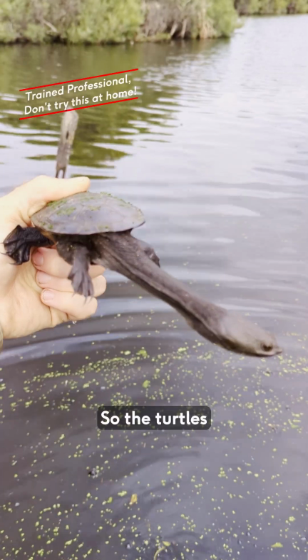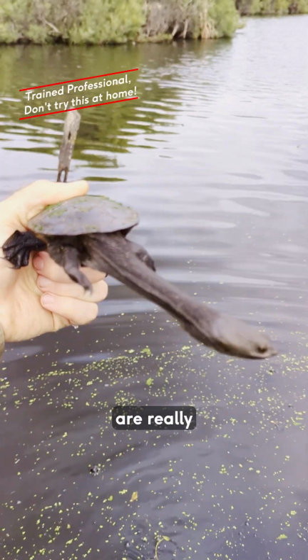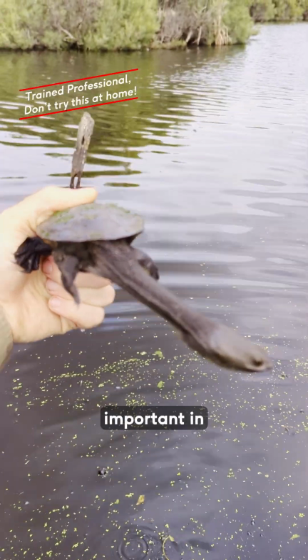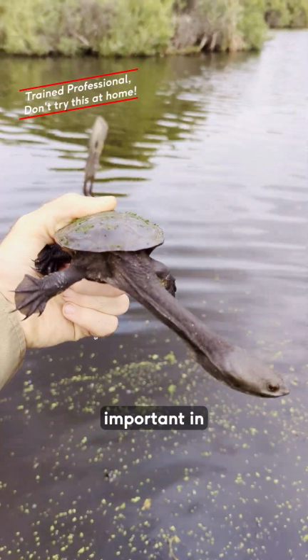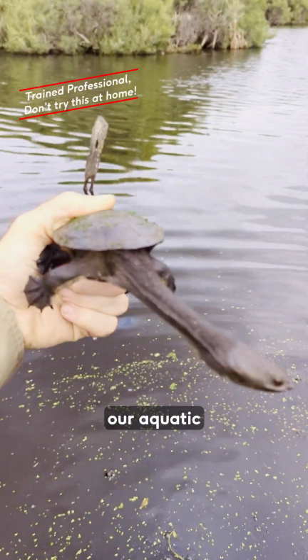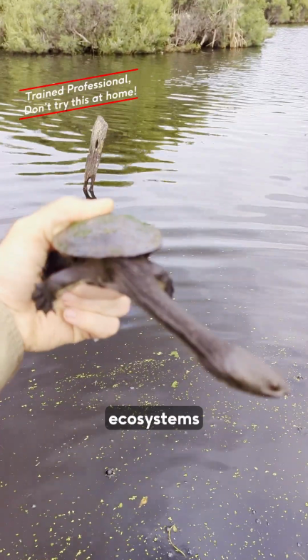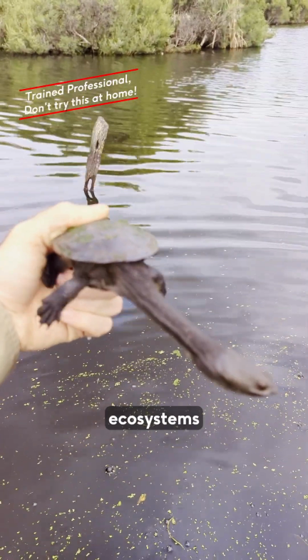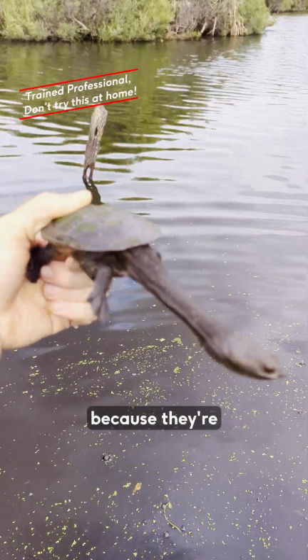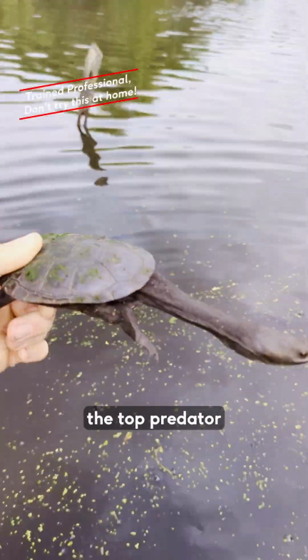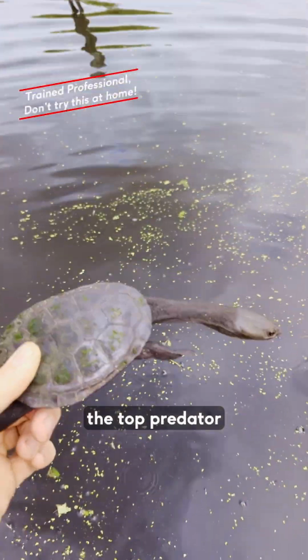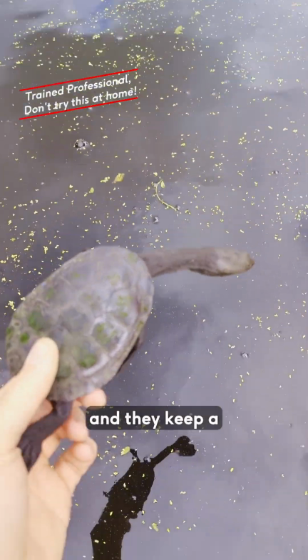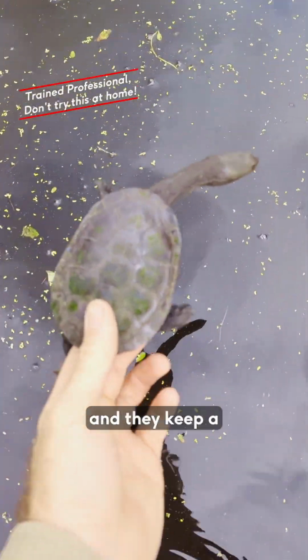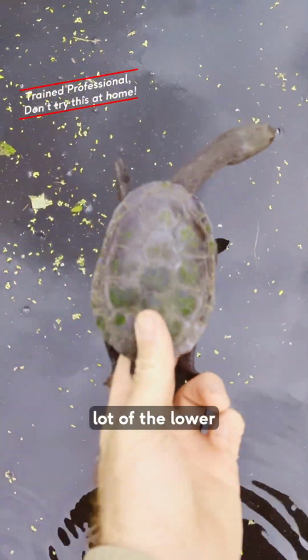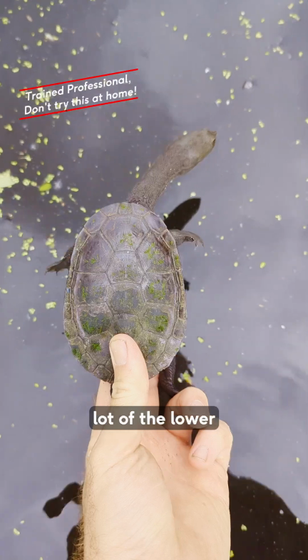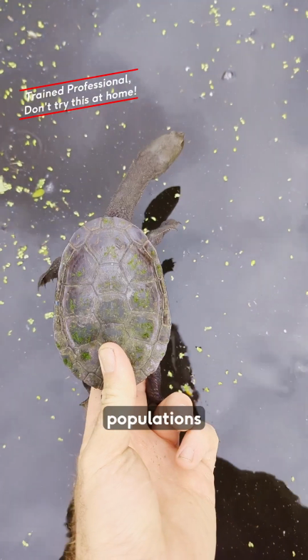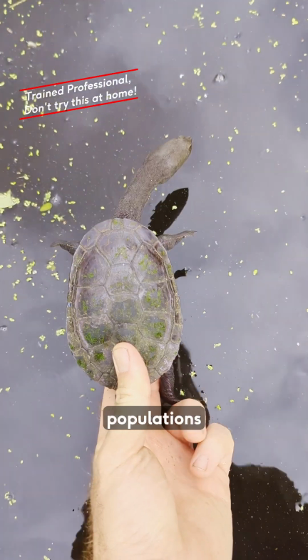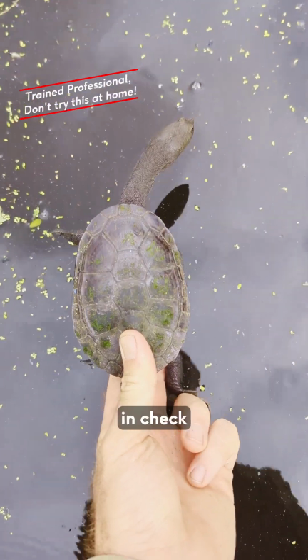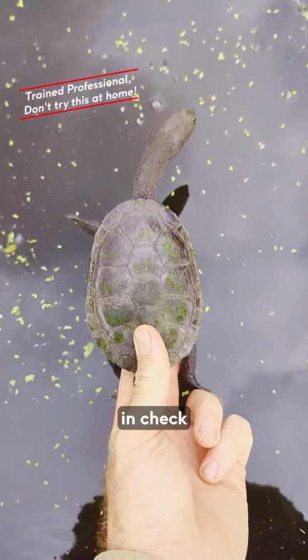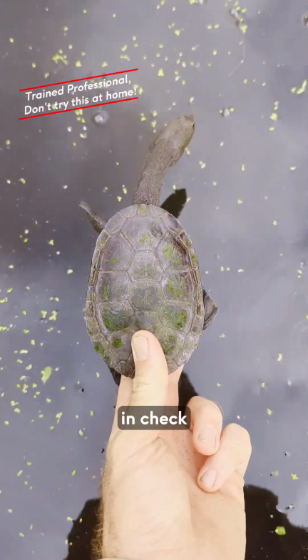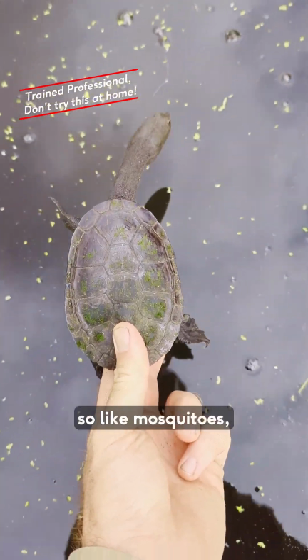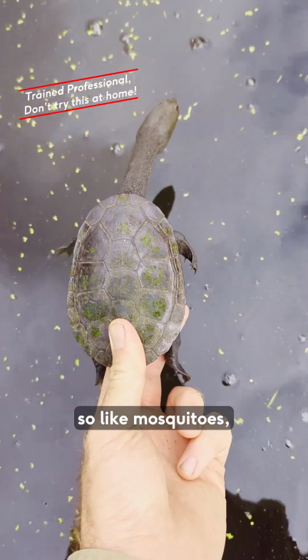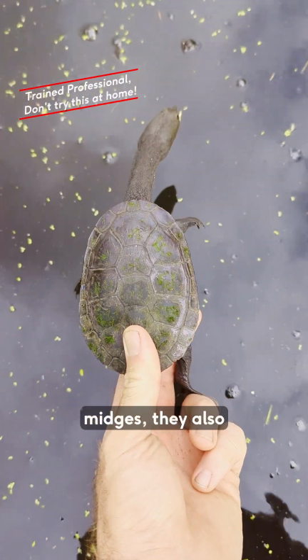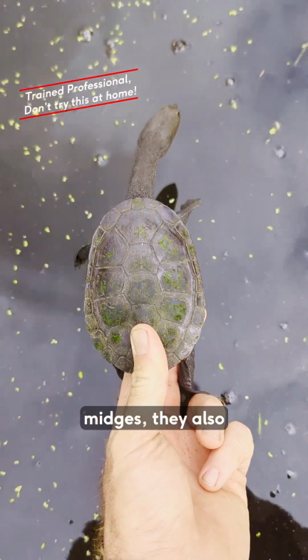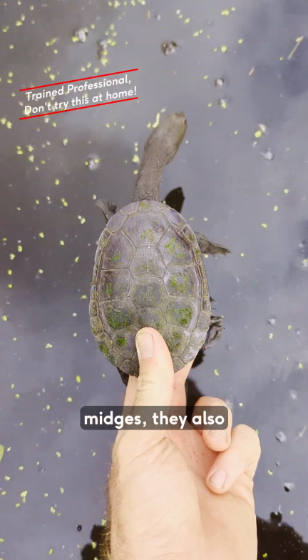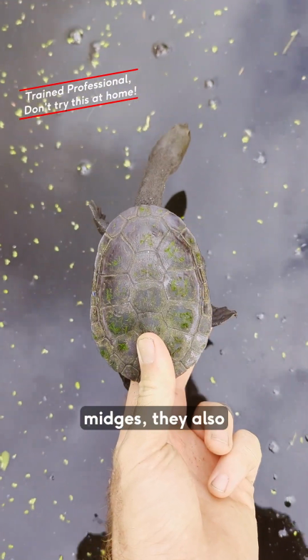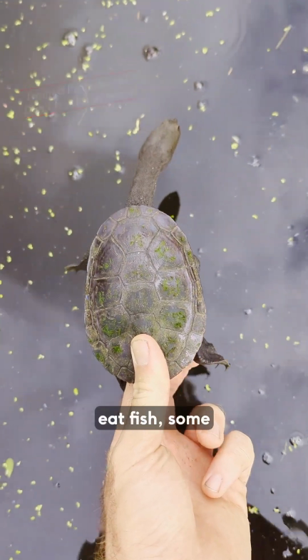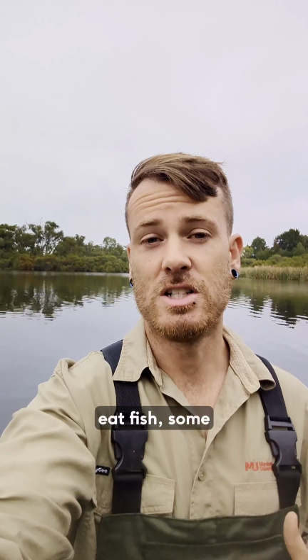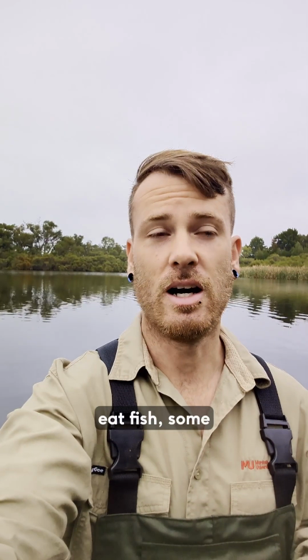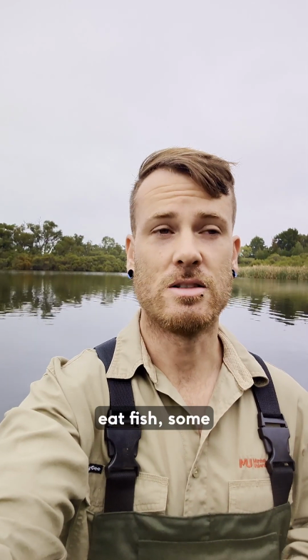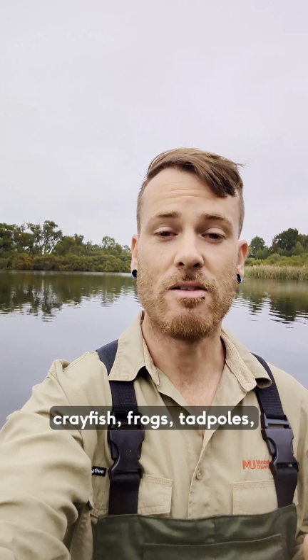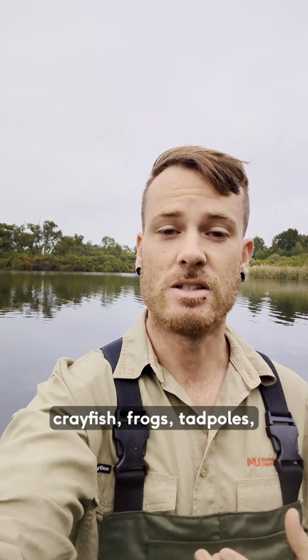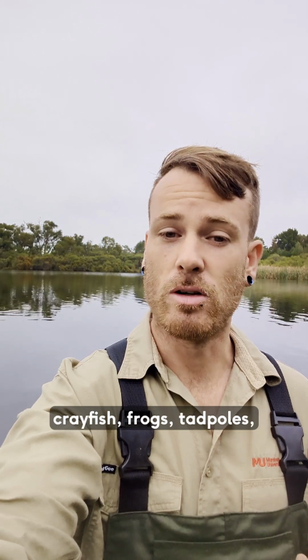The turtles are really important in our aquatic ecosystems because they're the top predator and they keep a lot of the lower populations in check — things like mosquitoes, midges, fish, some crayfish, and frogs.